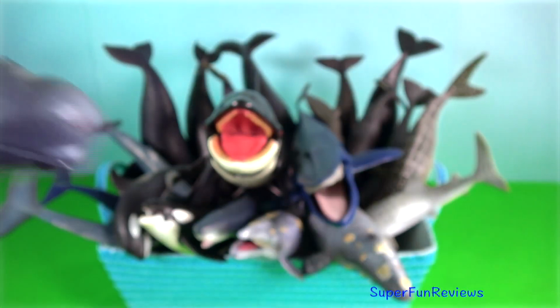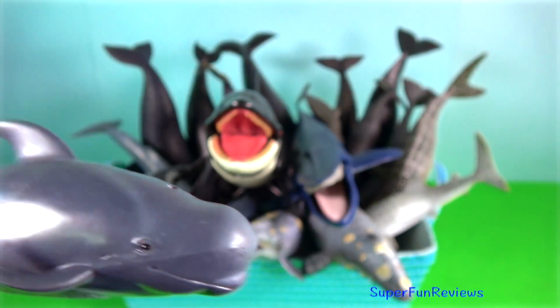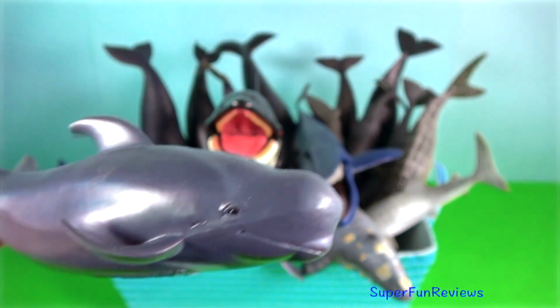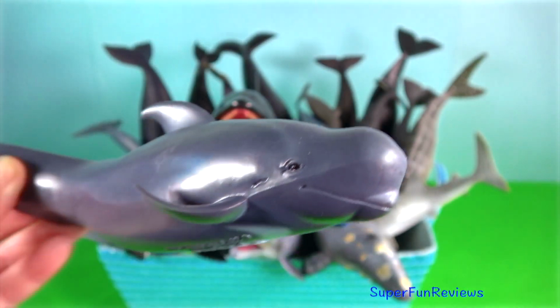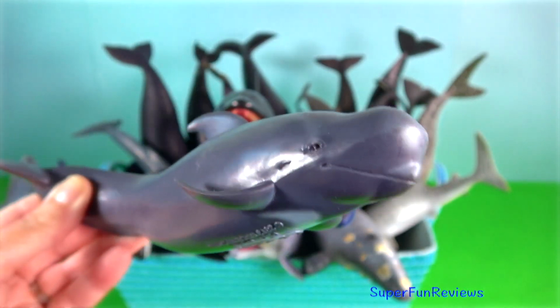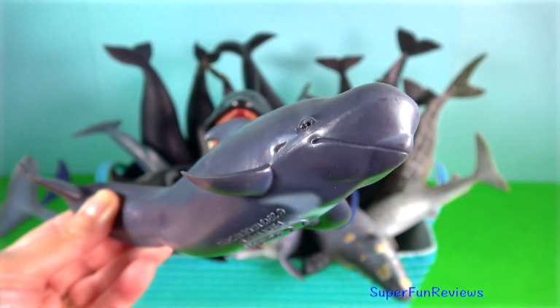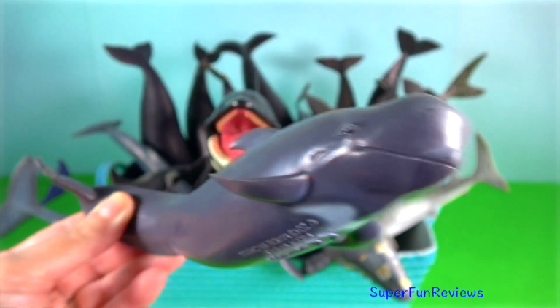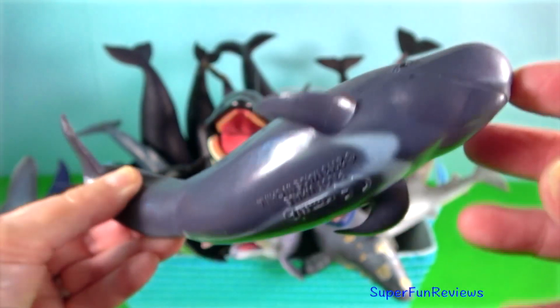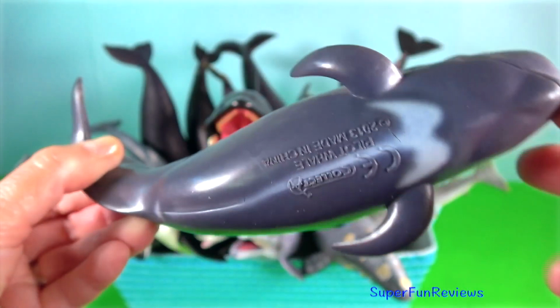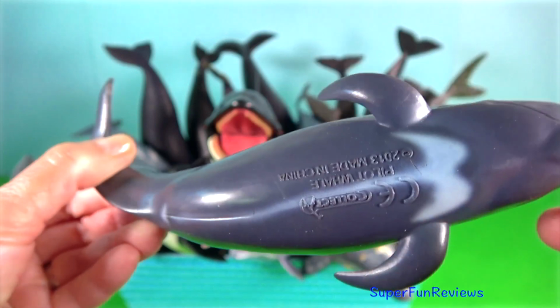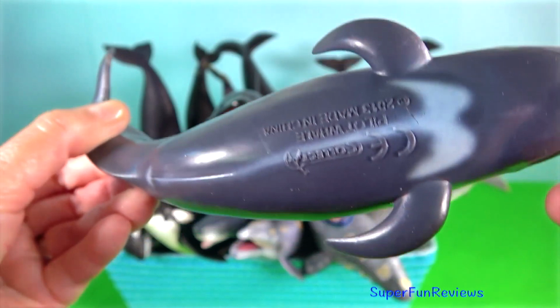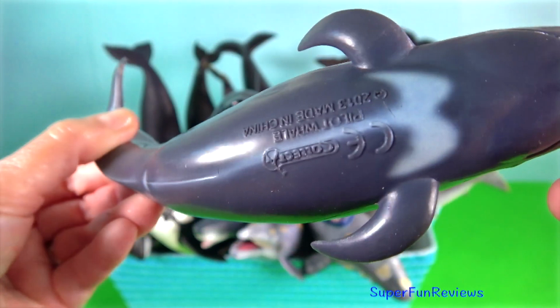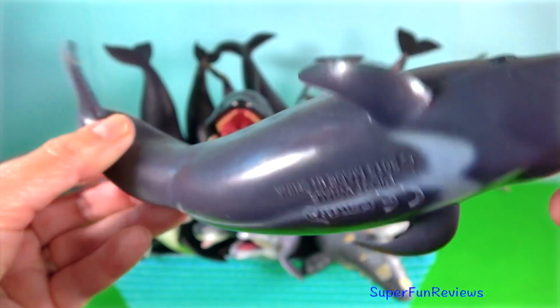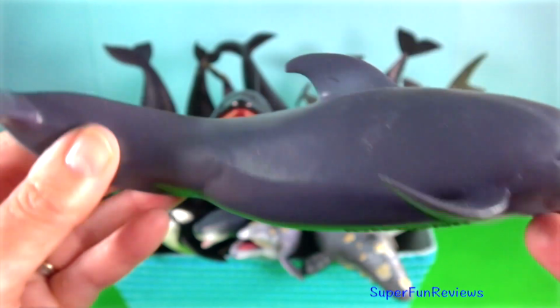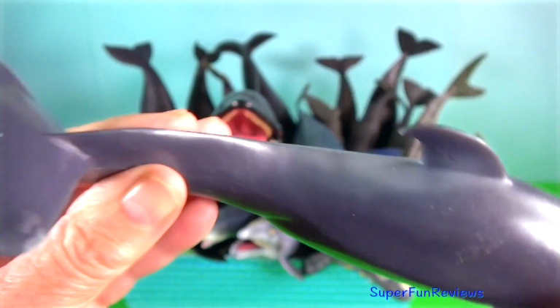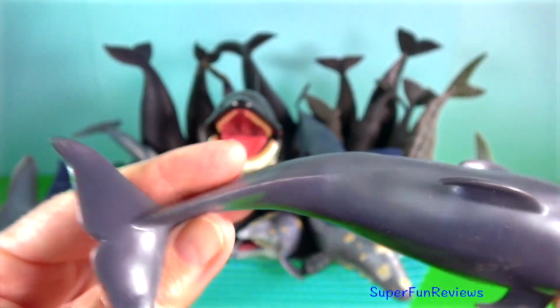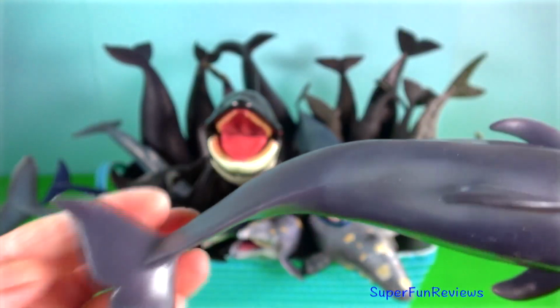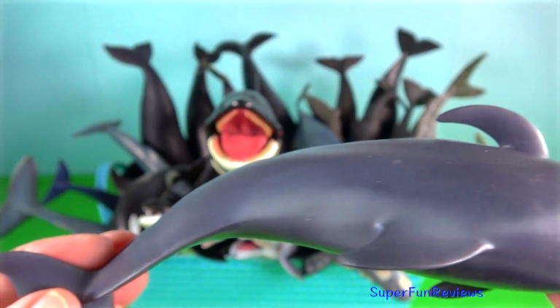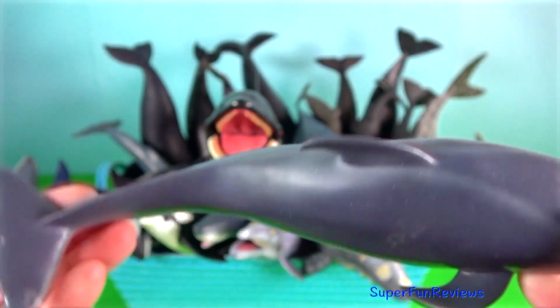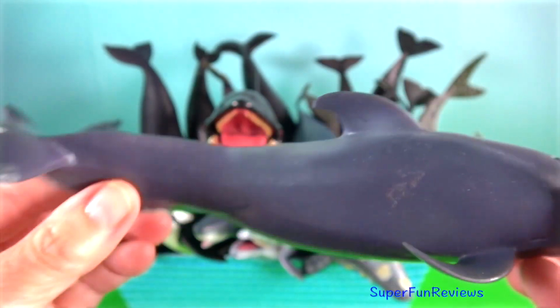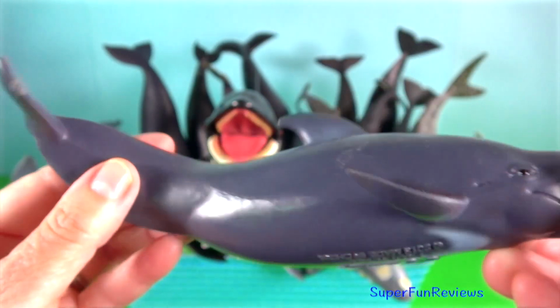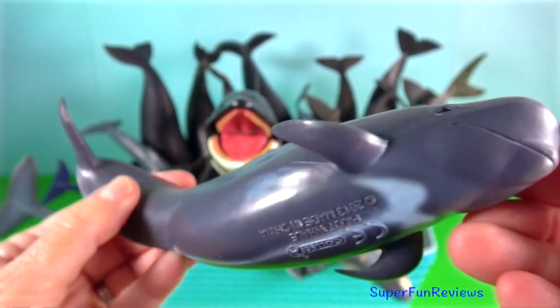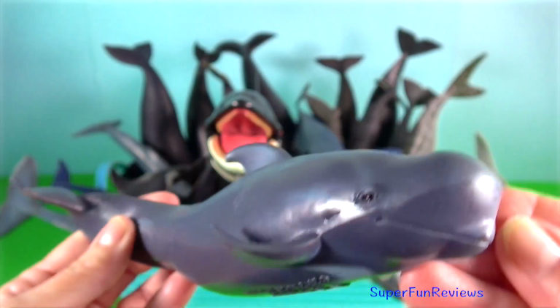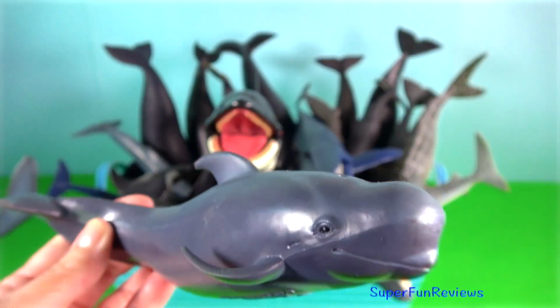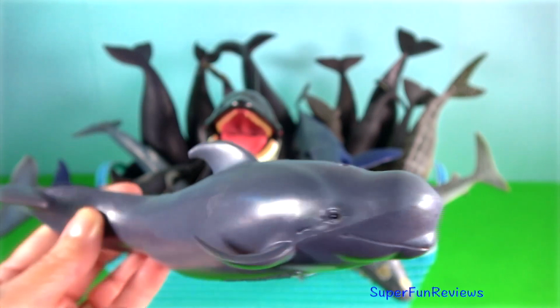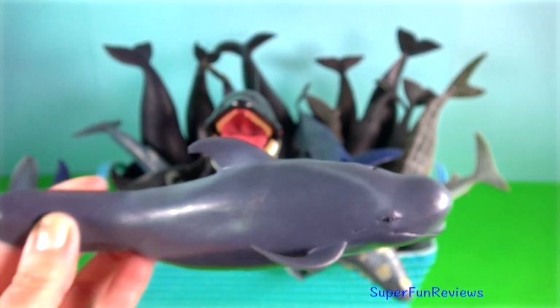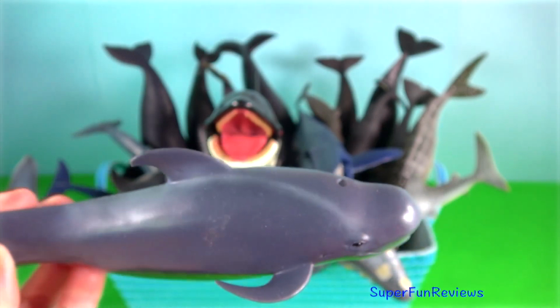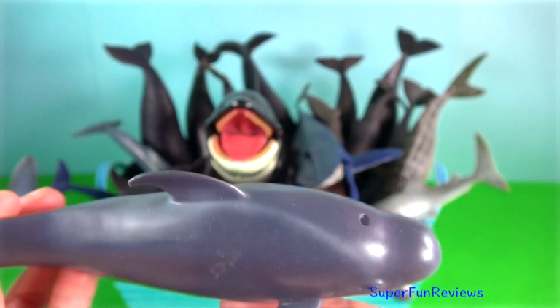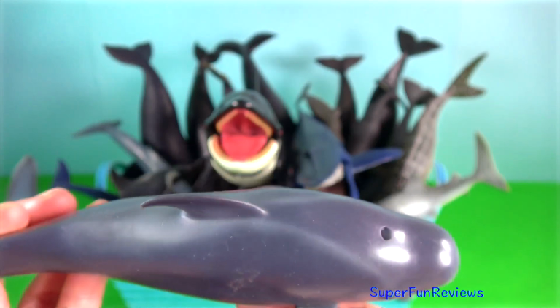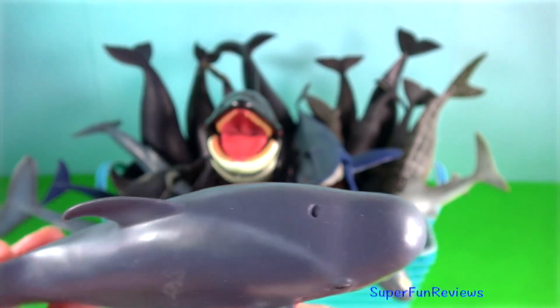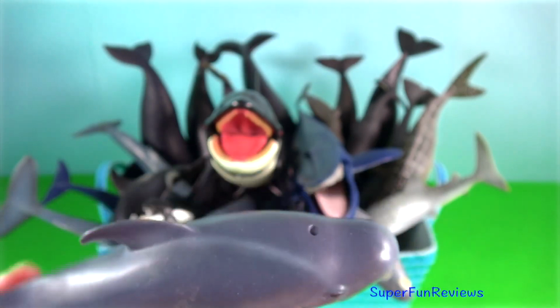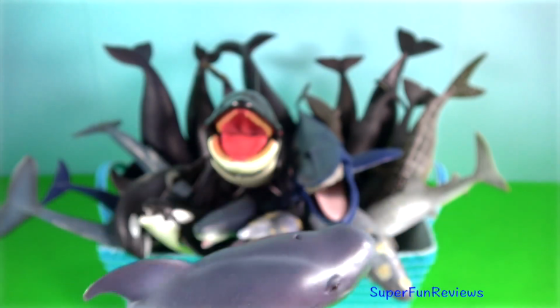Pilot whale. They are among the largest of the oceanic dolphins, exceeded in size only by the orca. Notice the anchor-shaped patch under the chin.